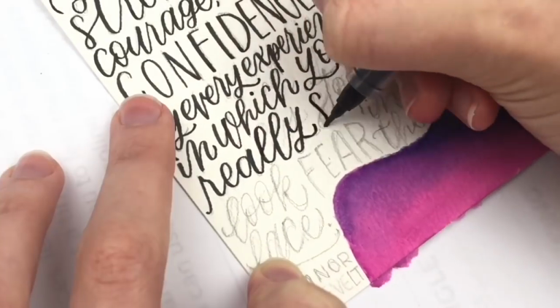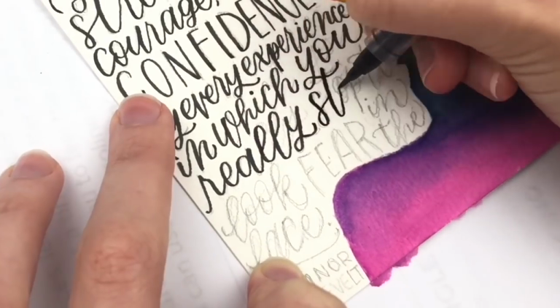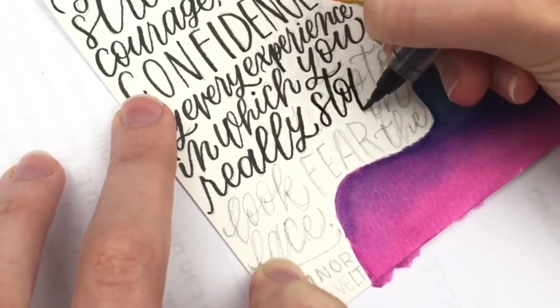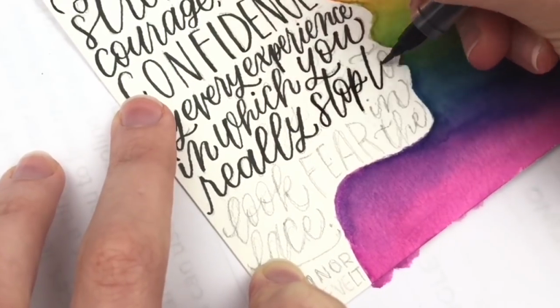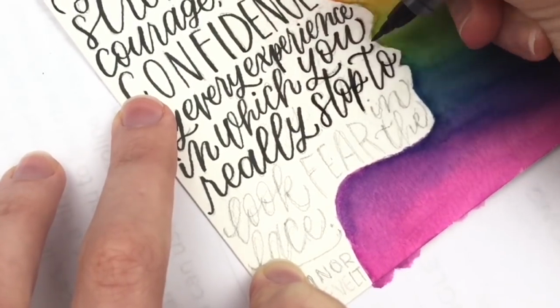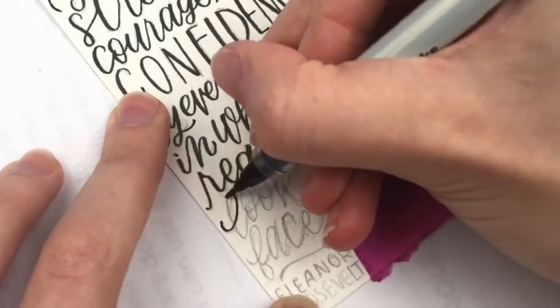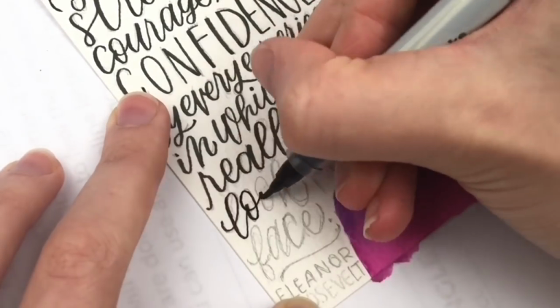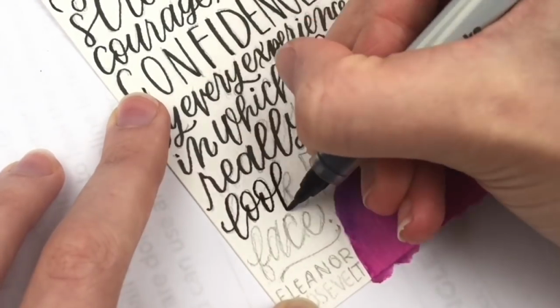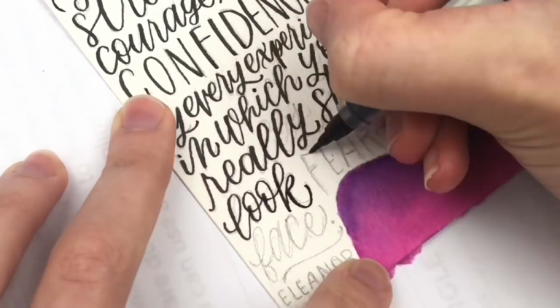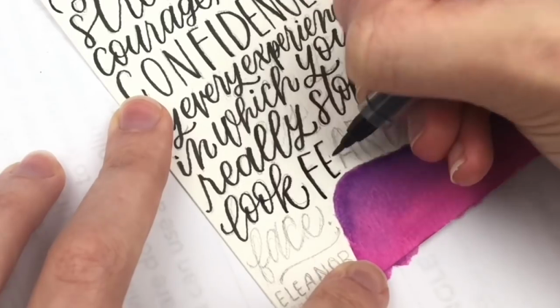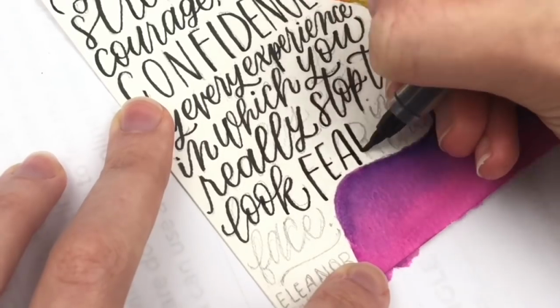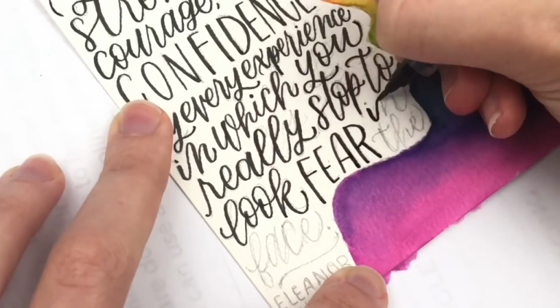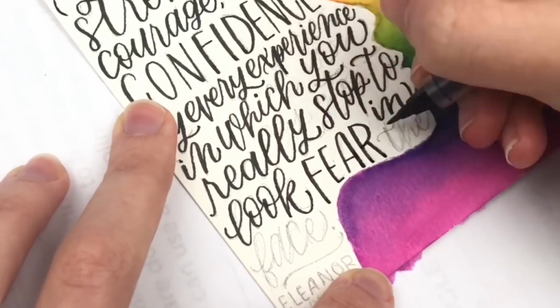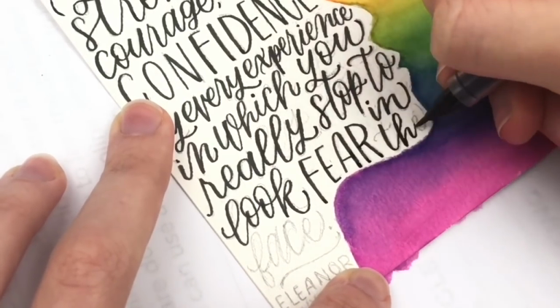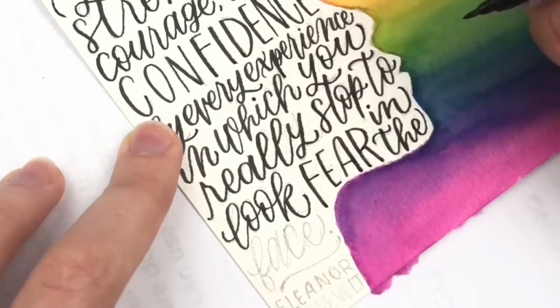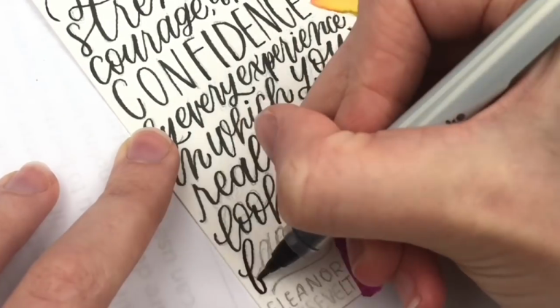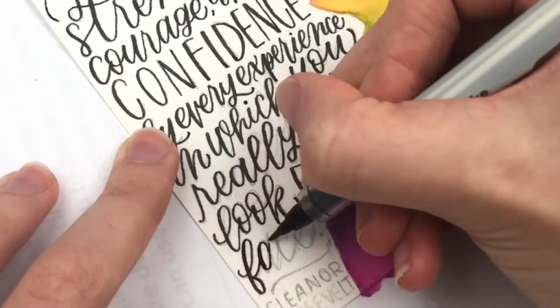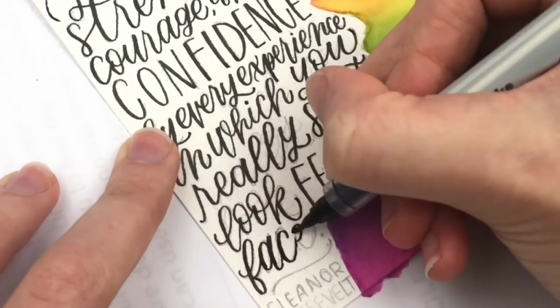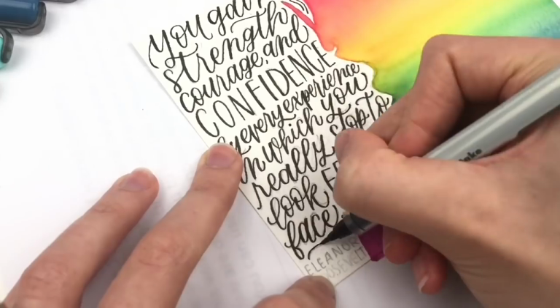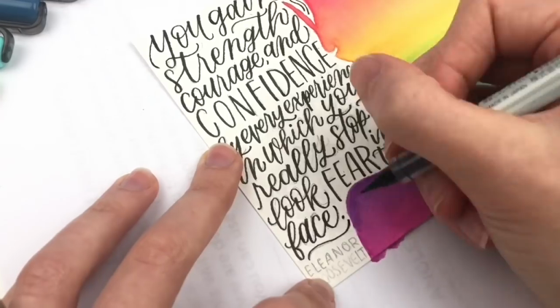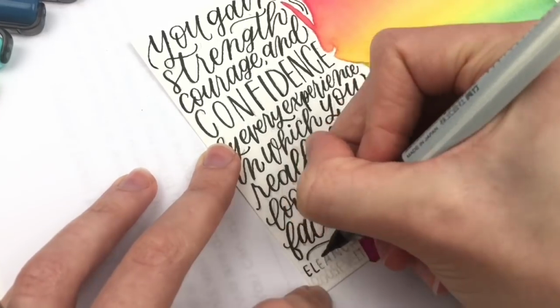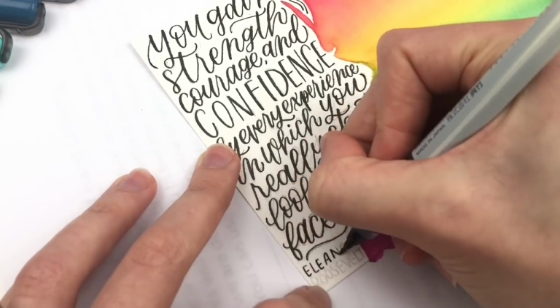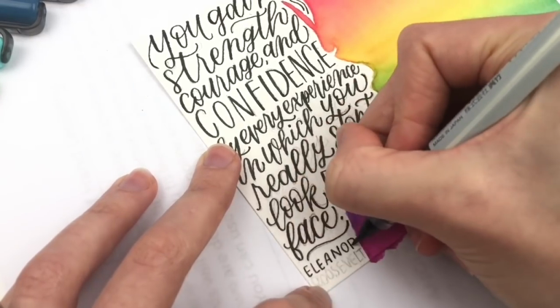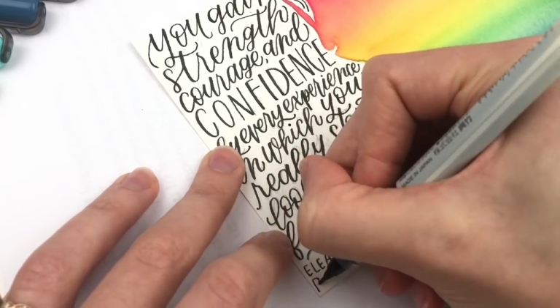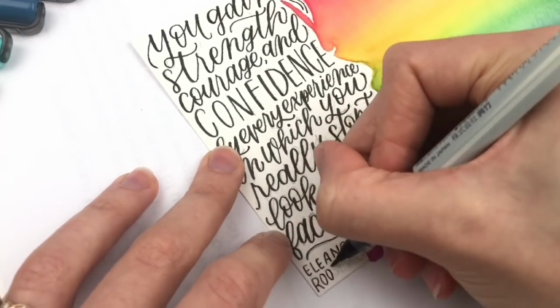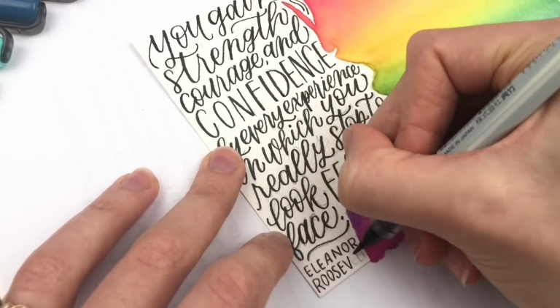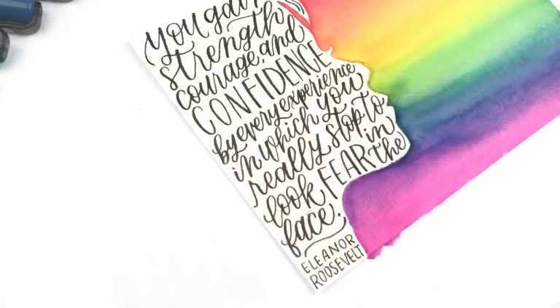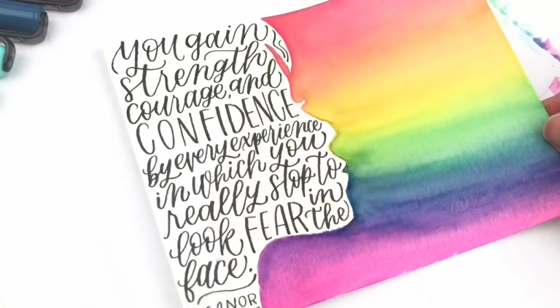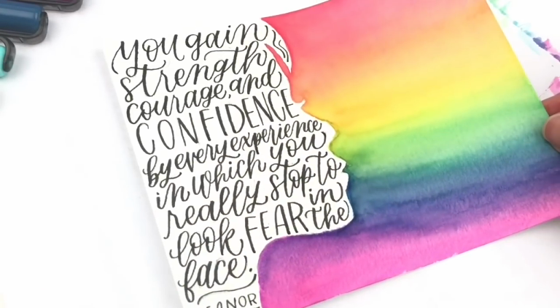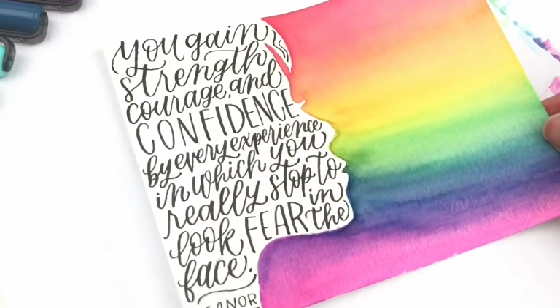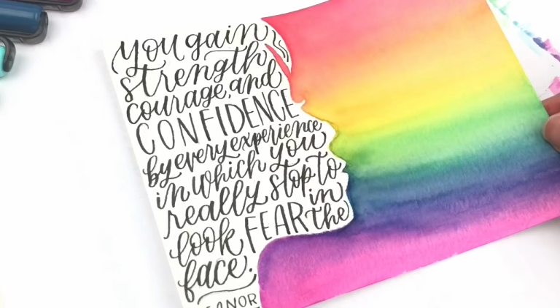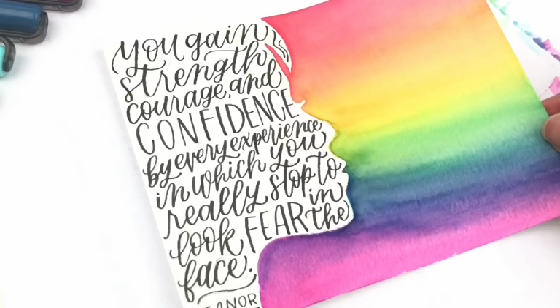This quote from Eleanor Roosevelt says, 'You gain strength, courage, and confidence by every experience in which you really stop to look fear in the face.' That can maybe even be applied to trying something new like this rainbow background.